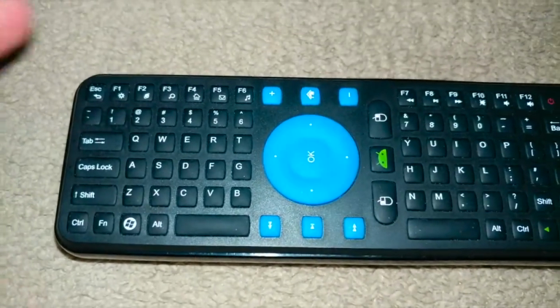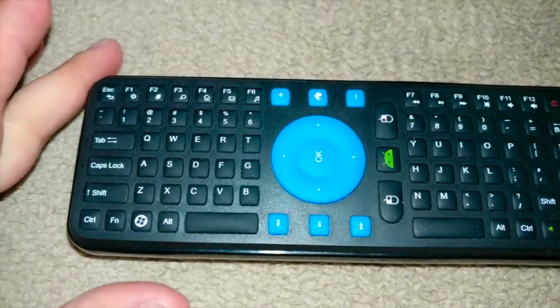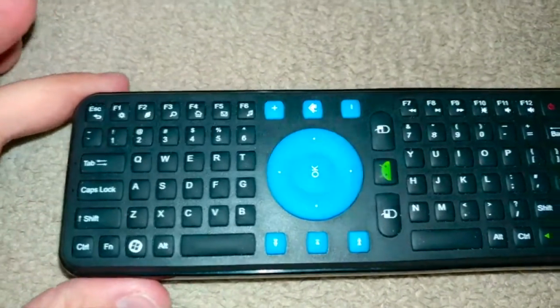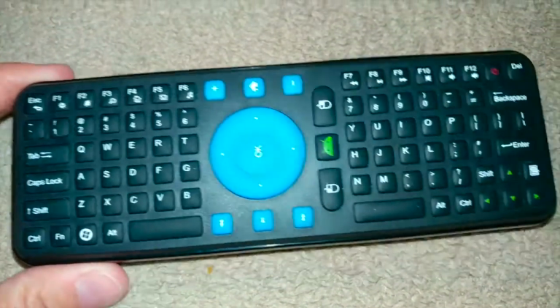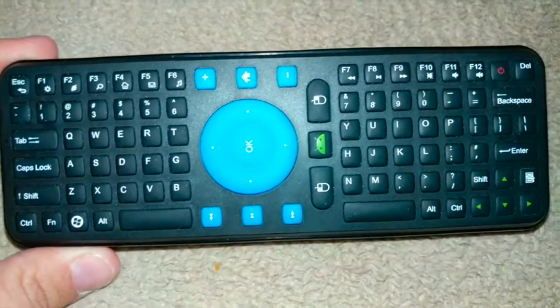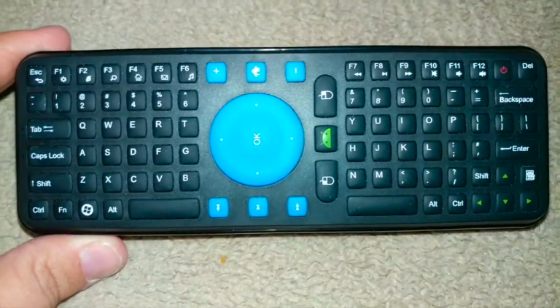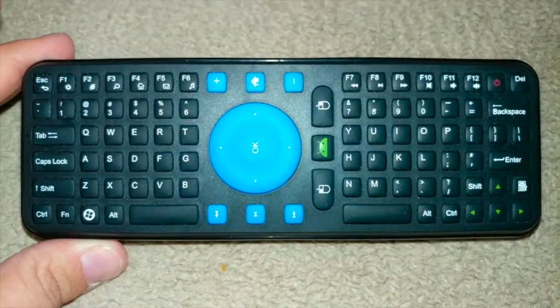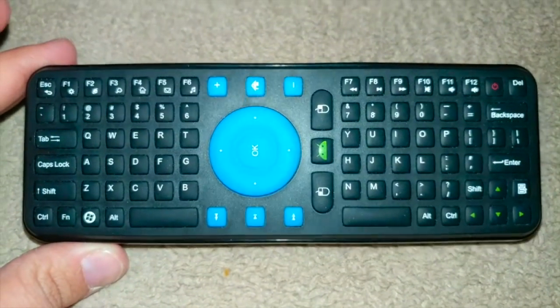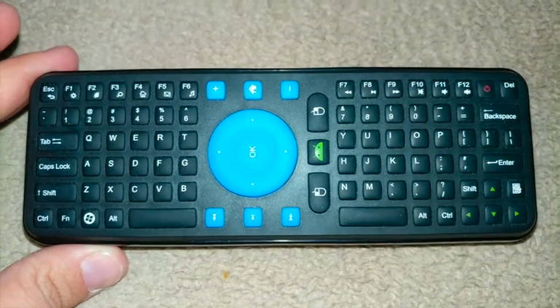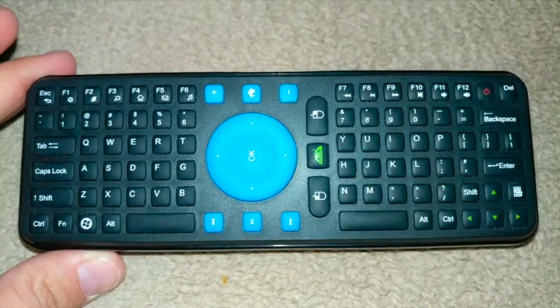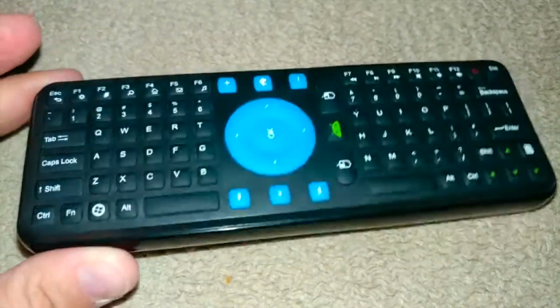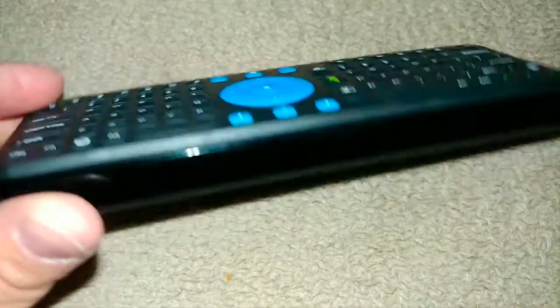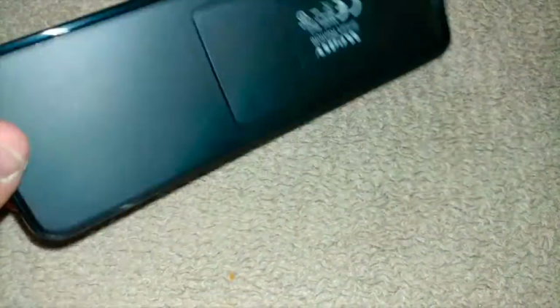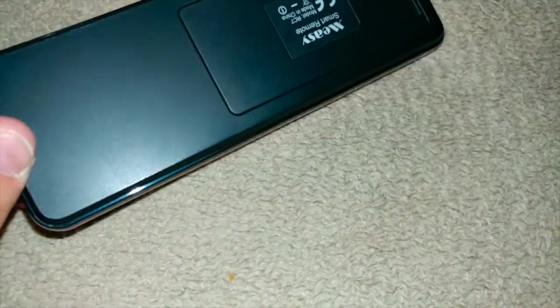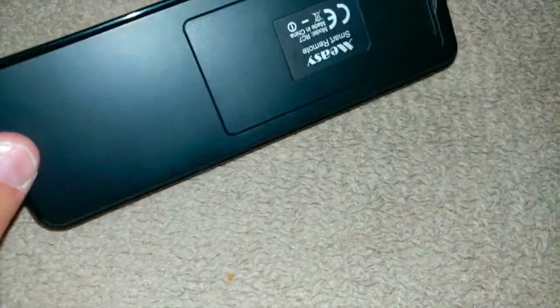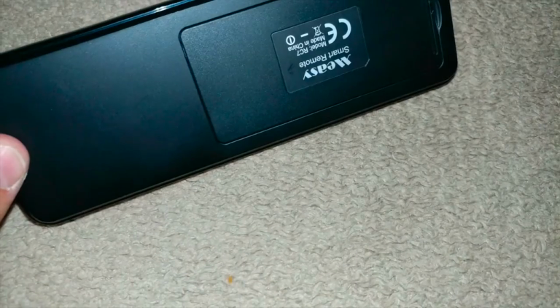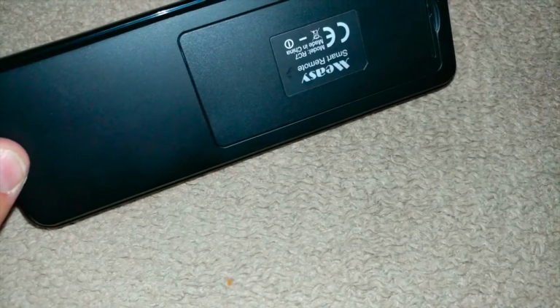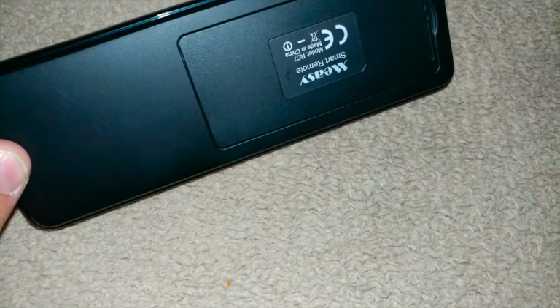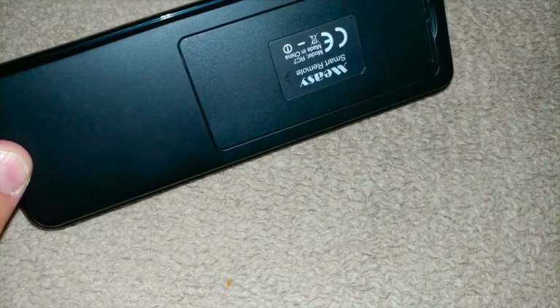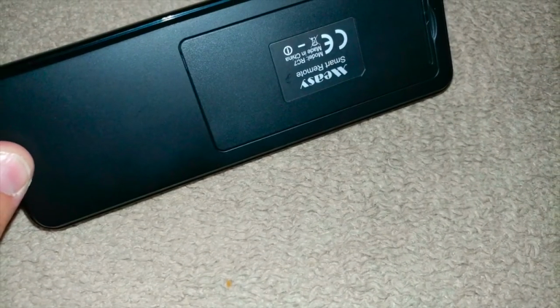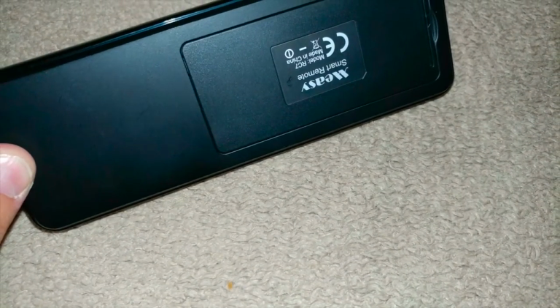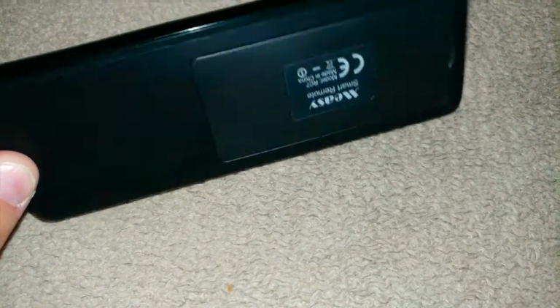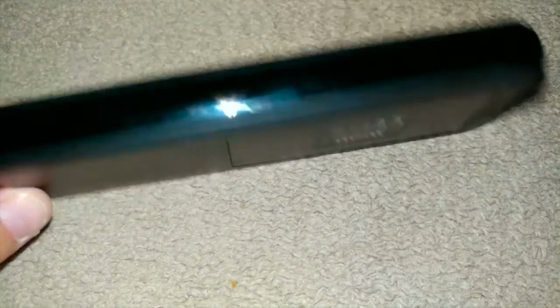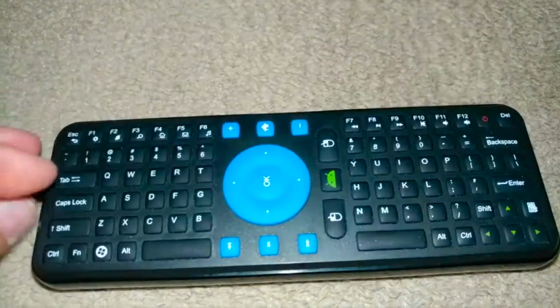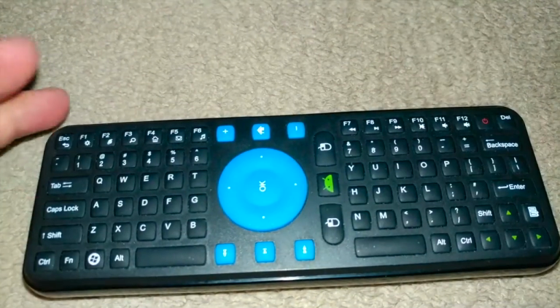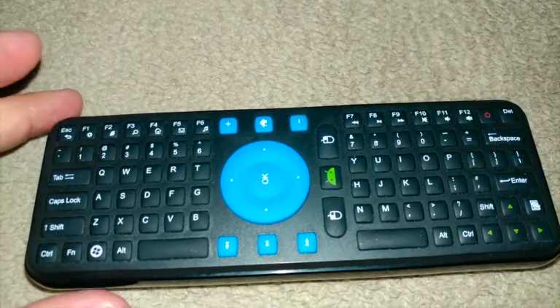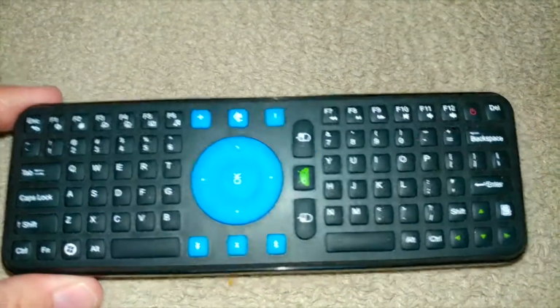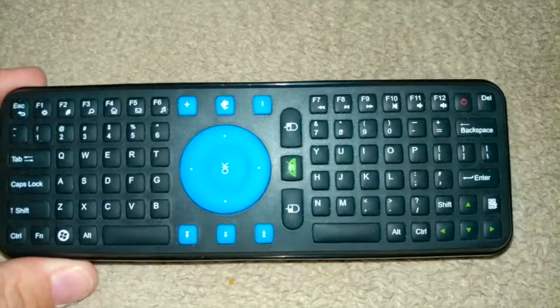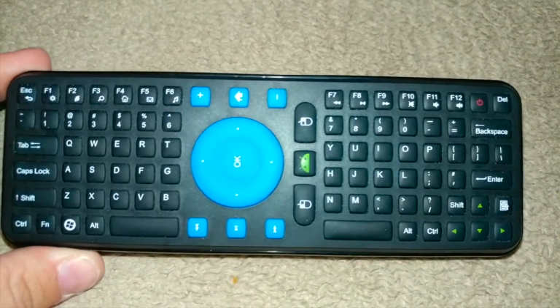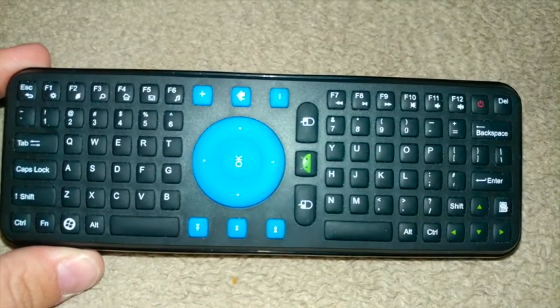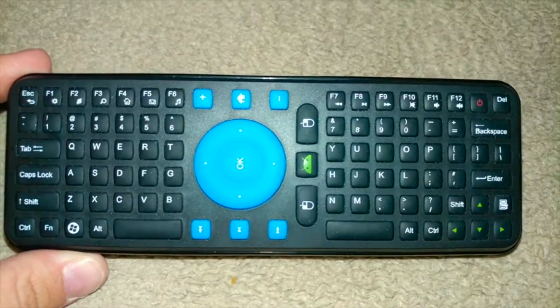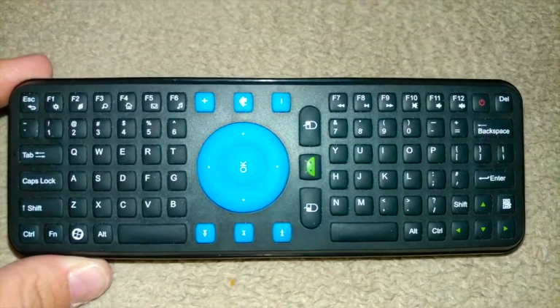This is how you re-pair the Meezy RC7 remote that stopped working. If you have any questions or comments, please leave them below.